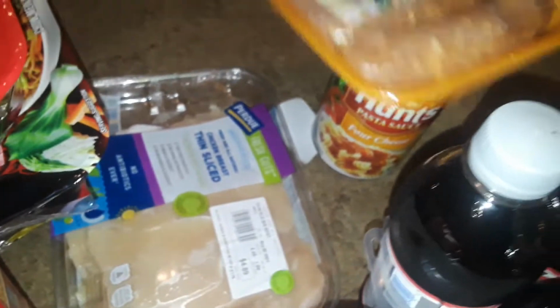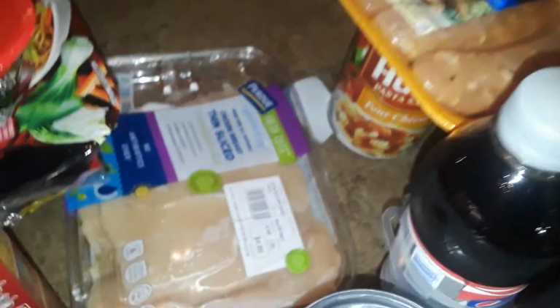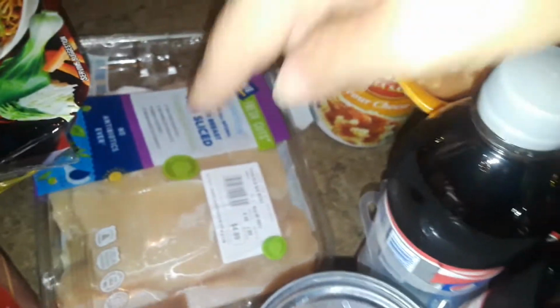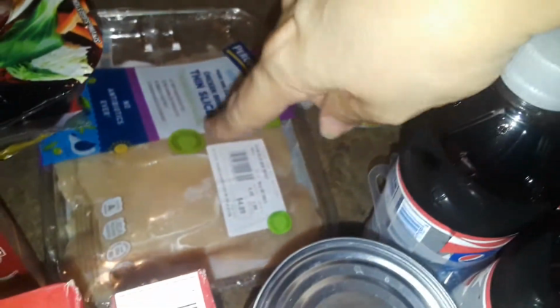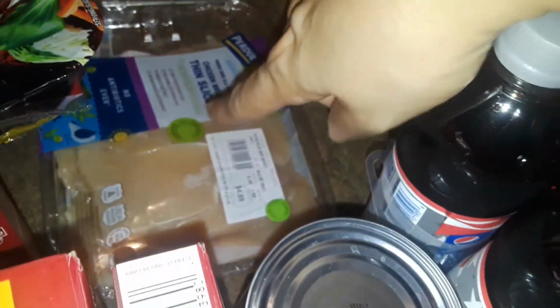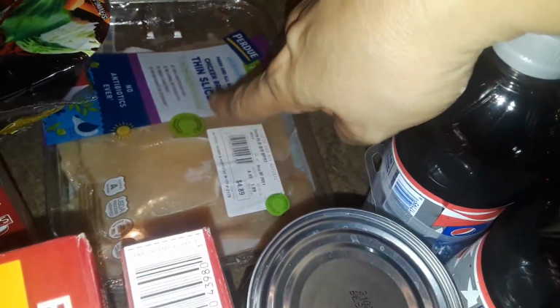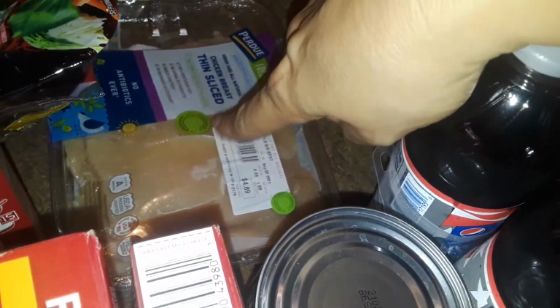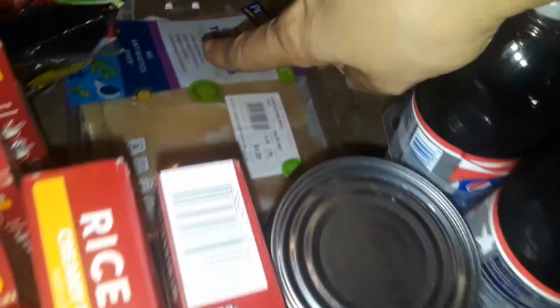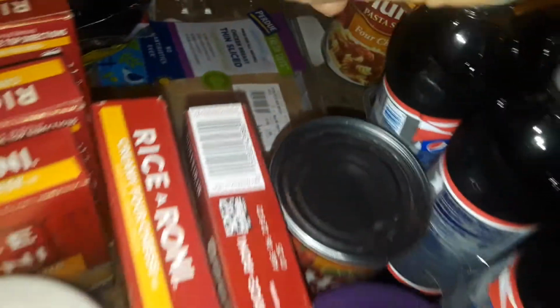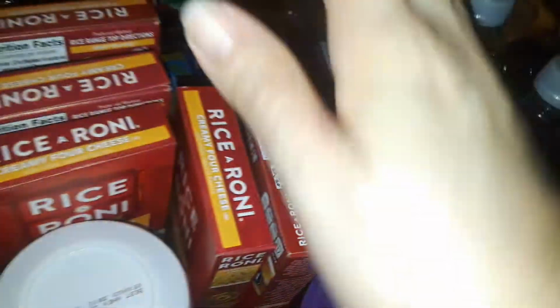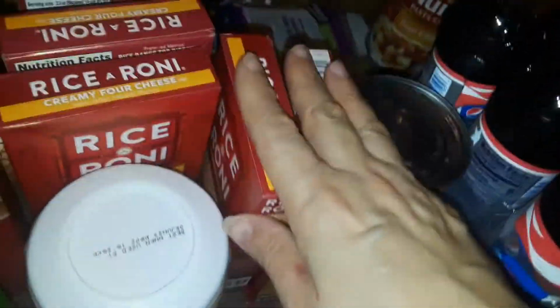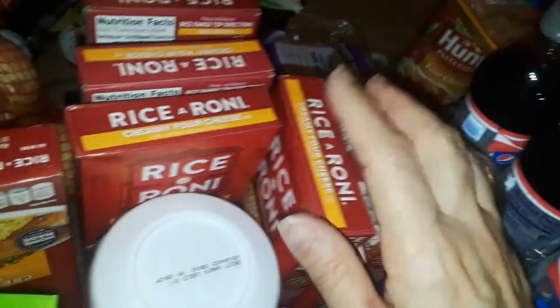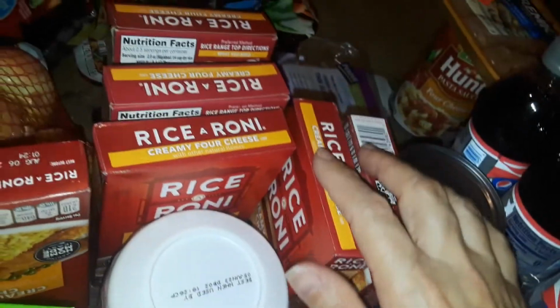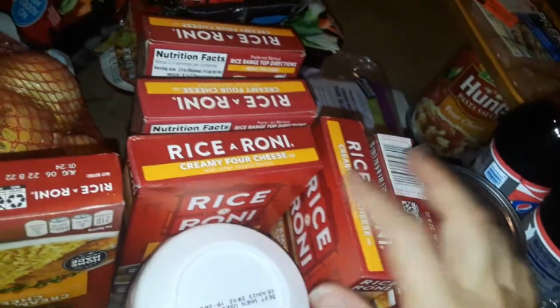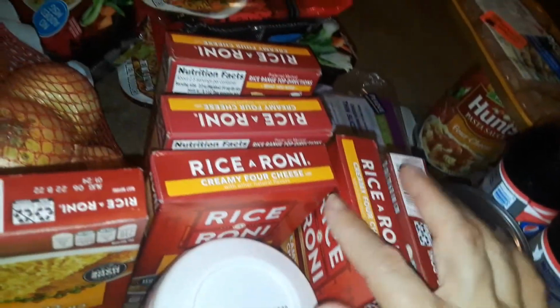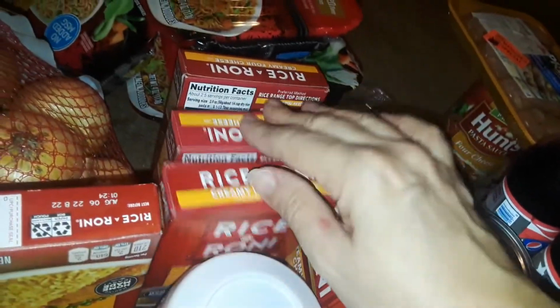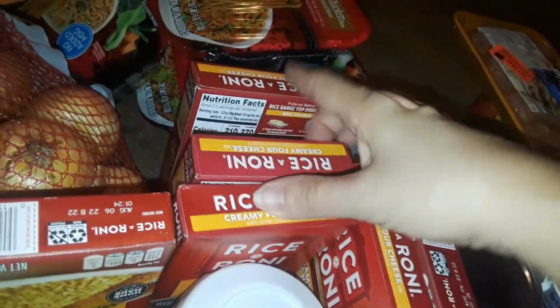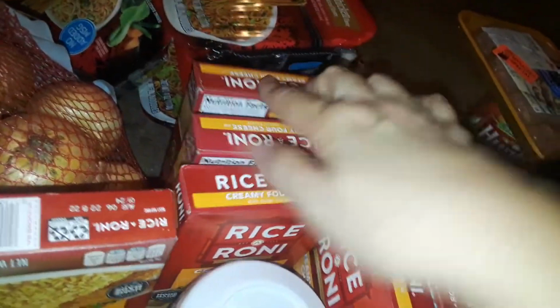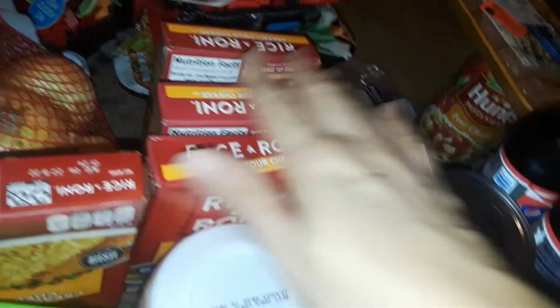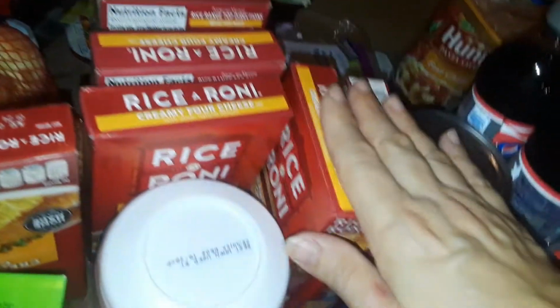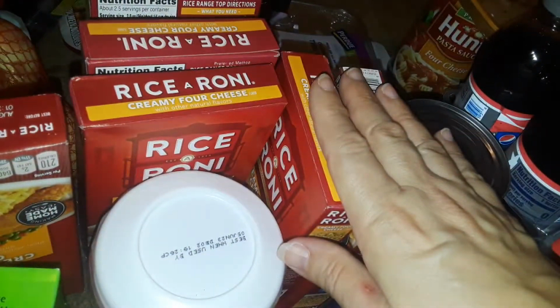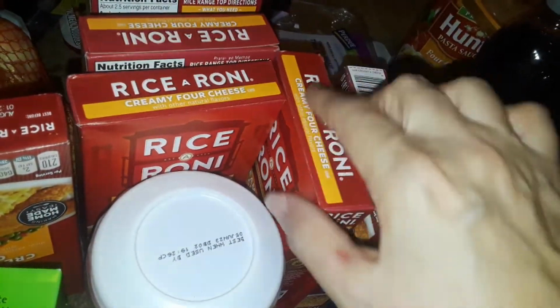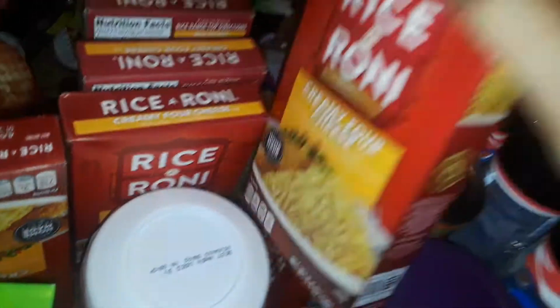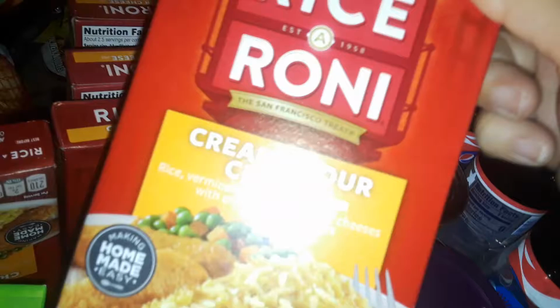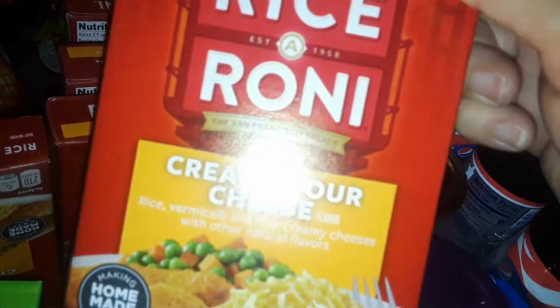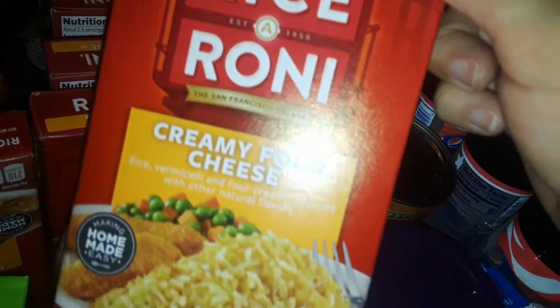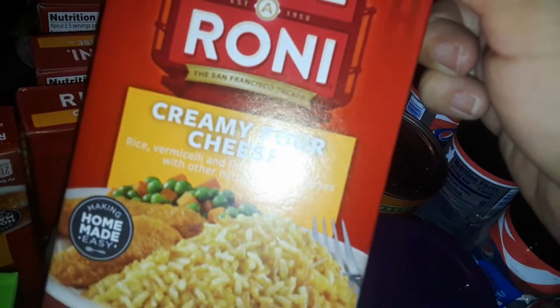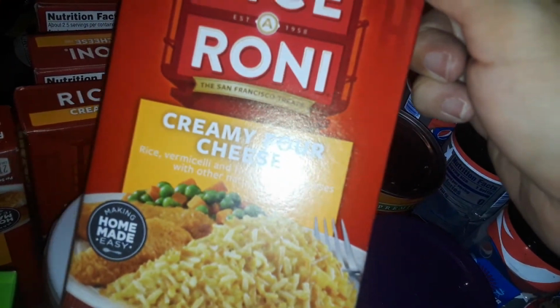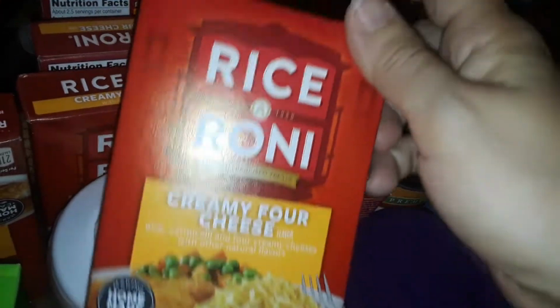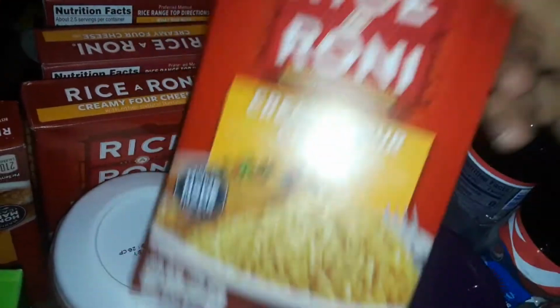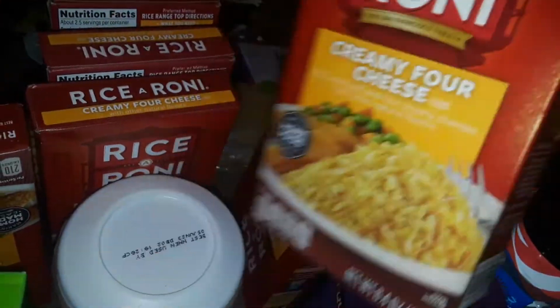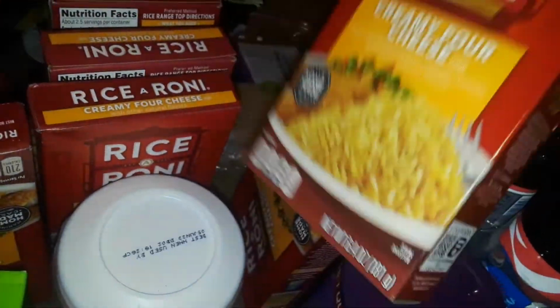Then I picked up this Purdue Thinly Sliced Chicken Breast. I picked up six boxes of the Cheese Raceroni. These are only a dollar. These are good for prepping and stocking up because they're only a dollar.